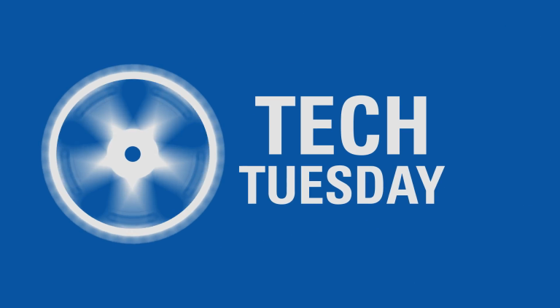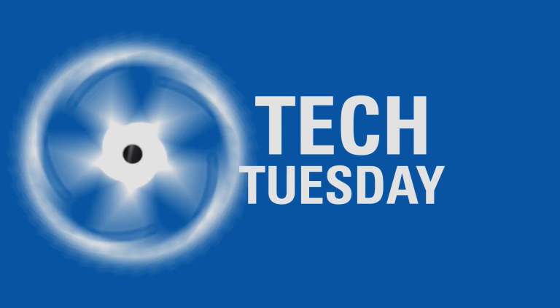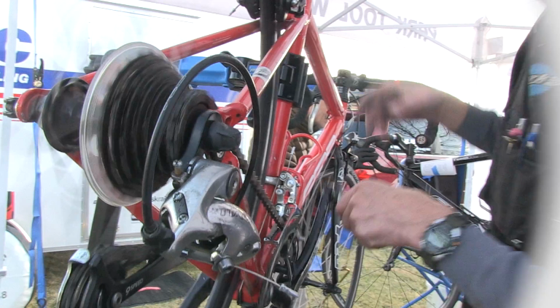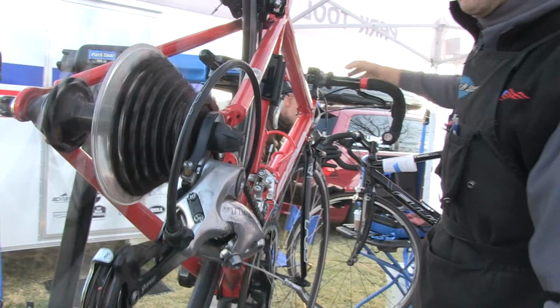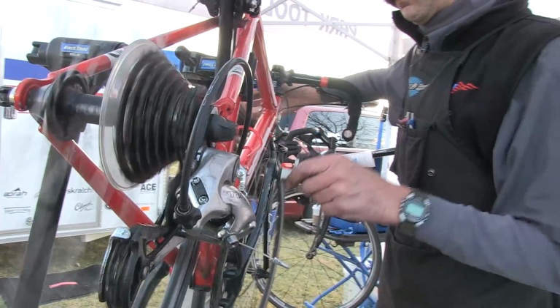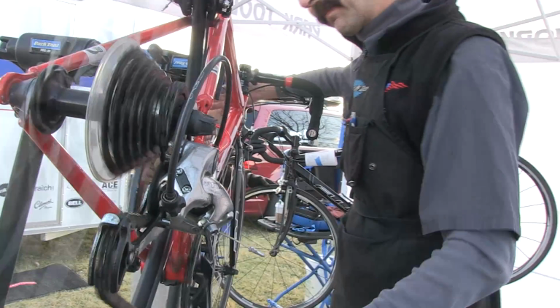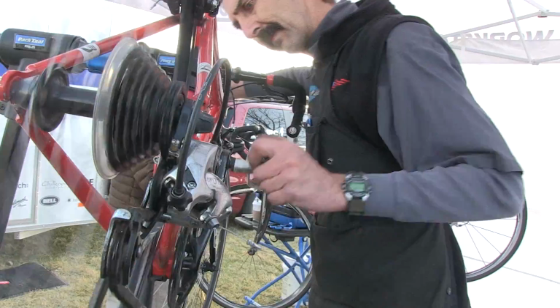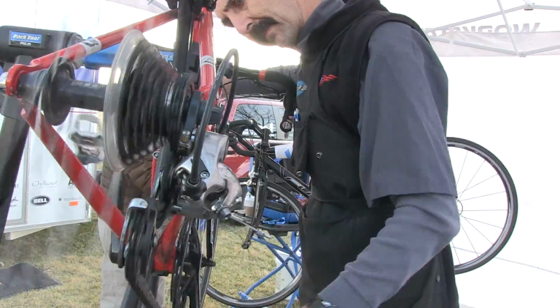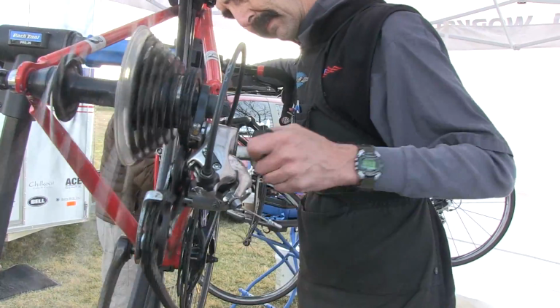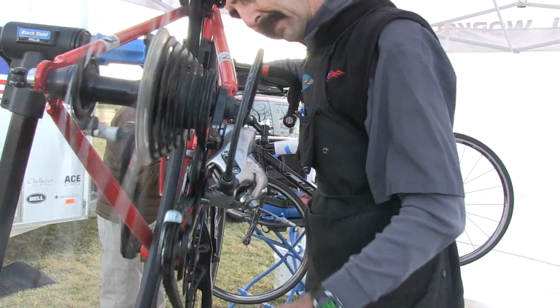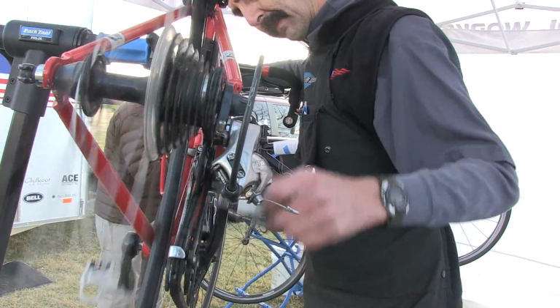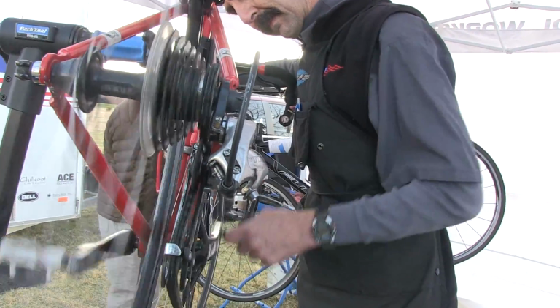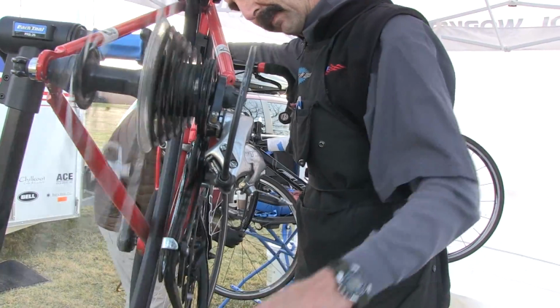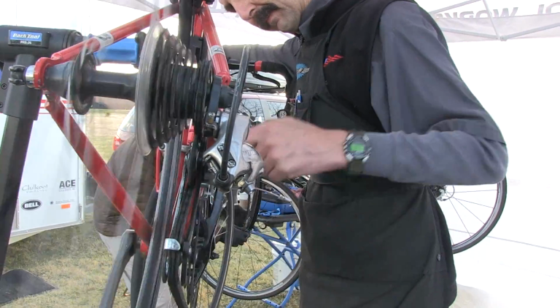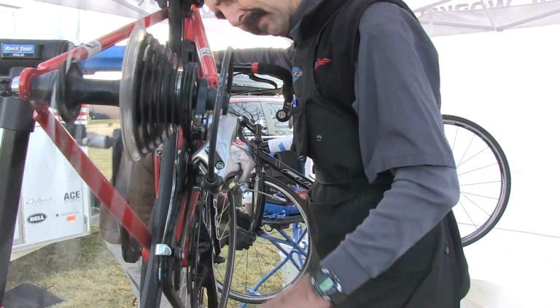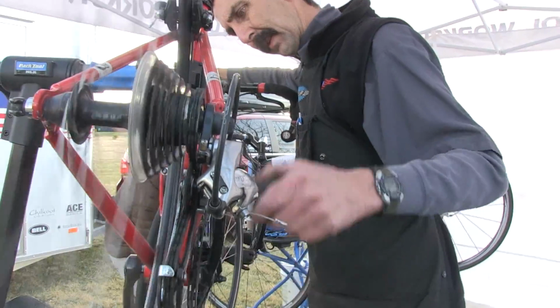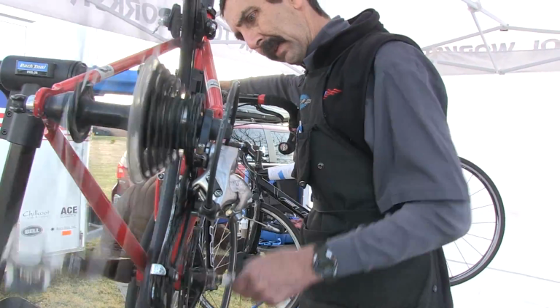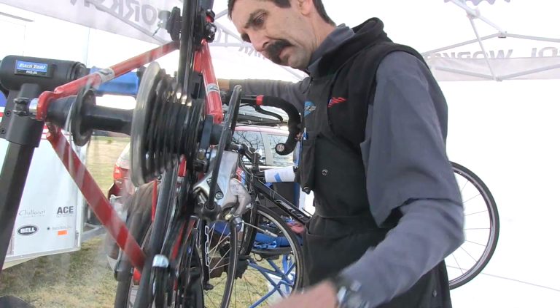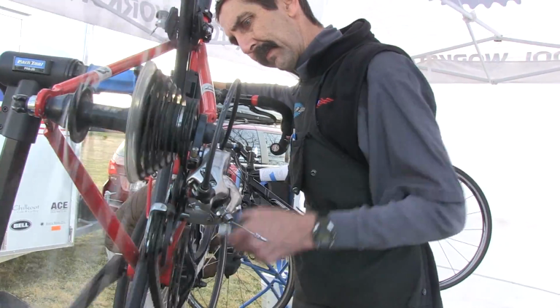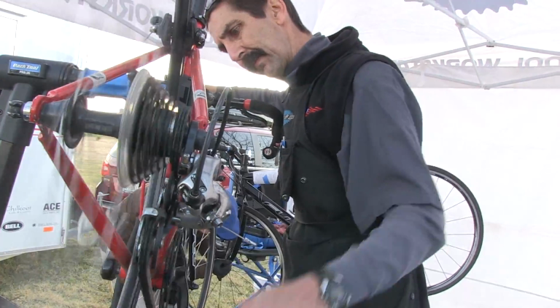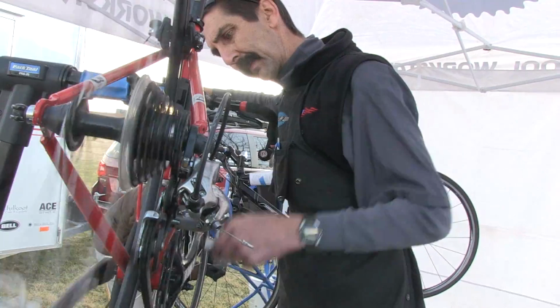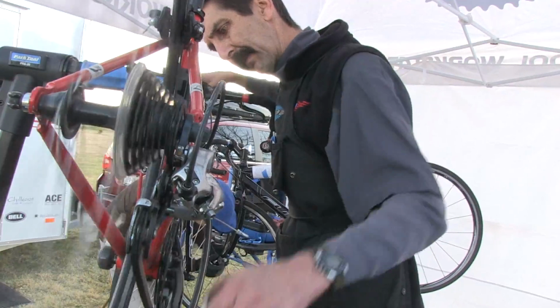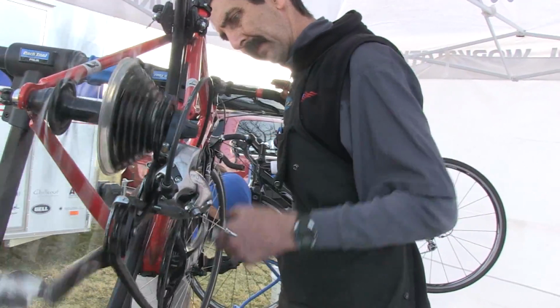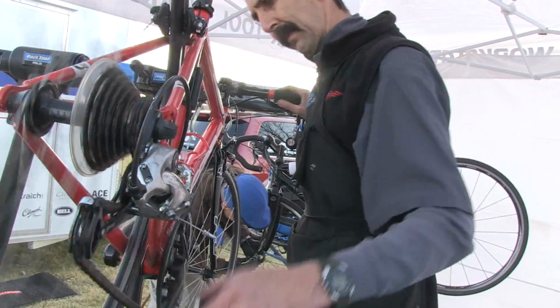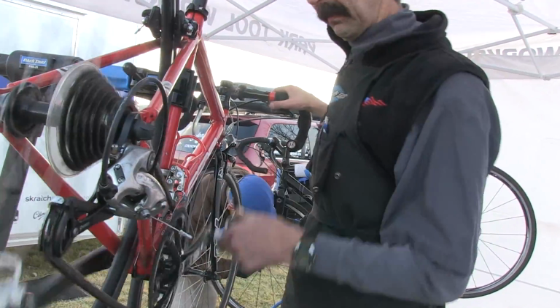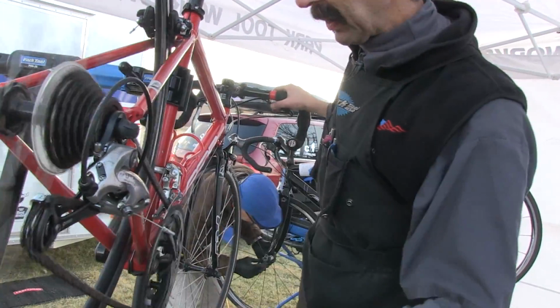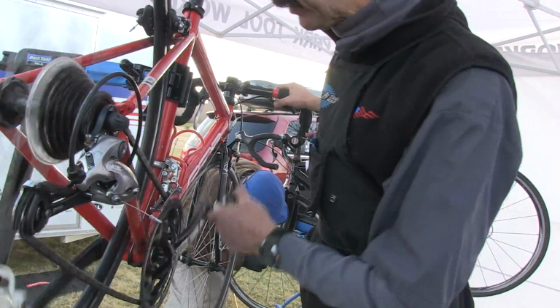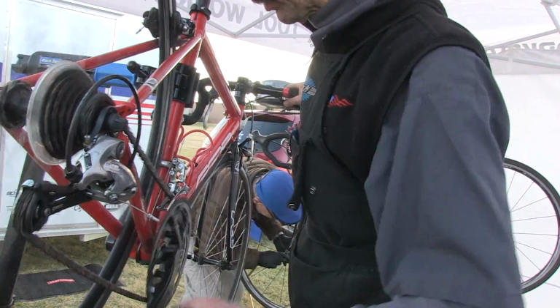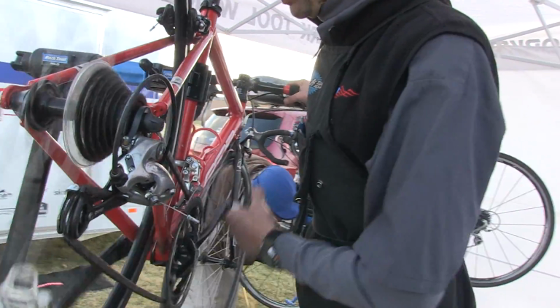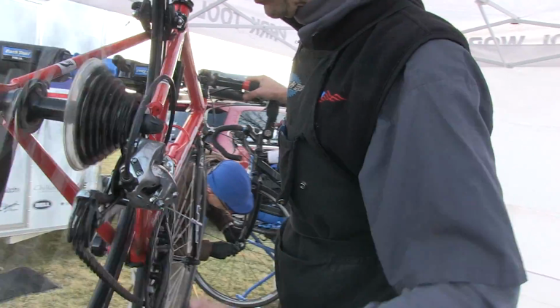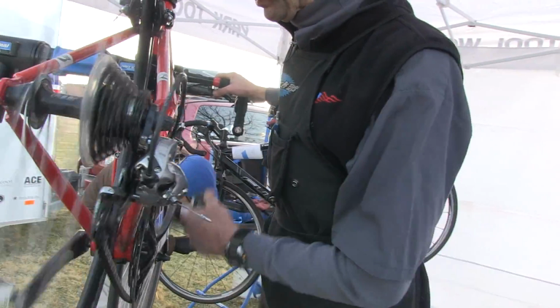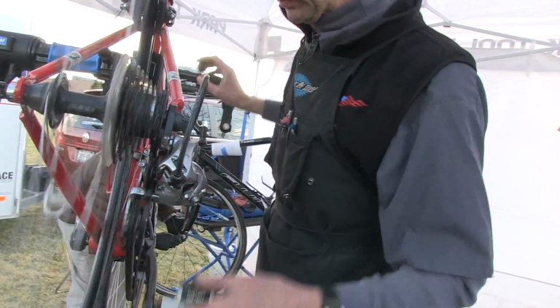Calvin Jones here, Park Tool Company with Tech Tuesday. We'll pick up right where we left off last week as I was giving this red razor a quick checkup. We also have an interesting rattle on the front end of this.